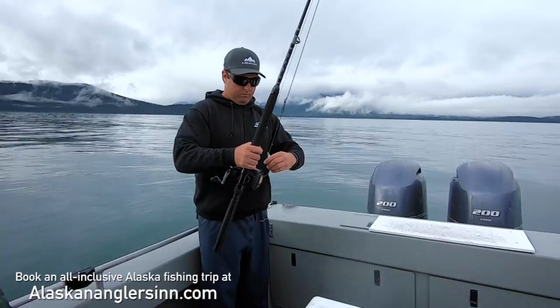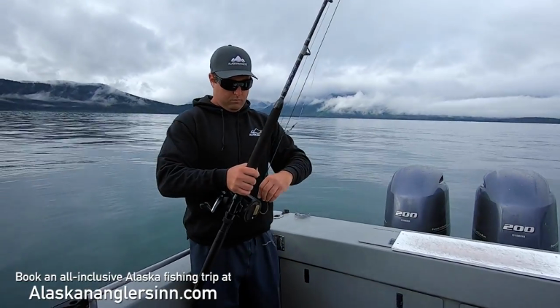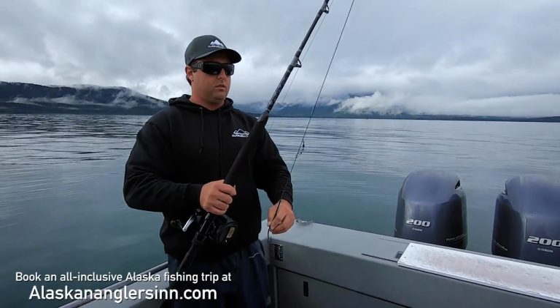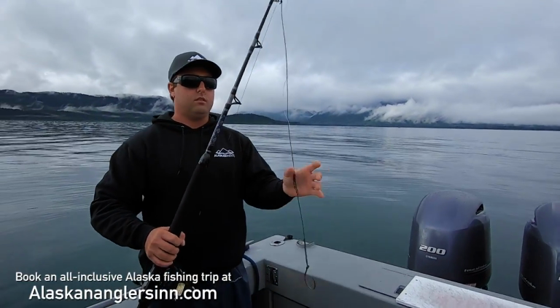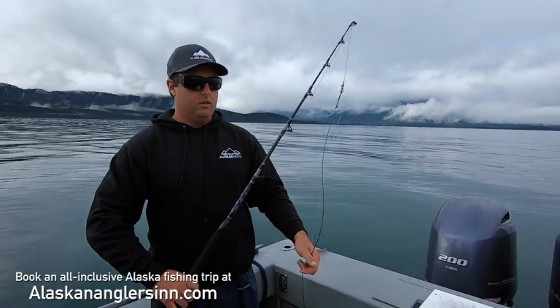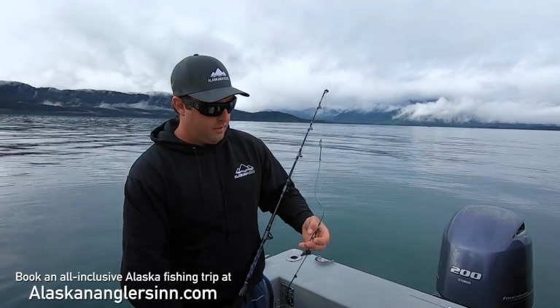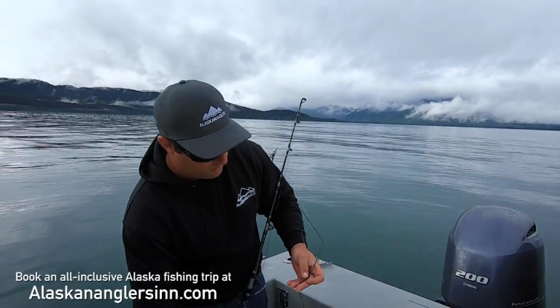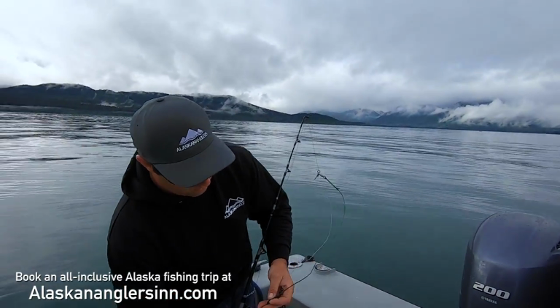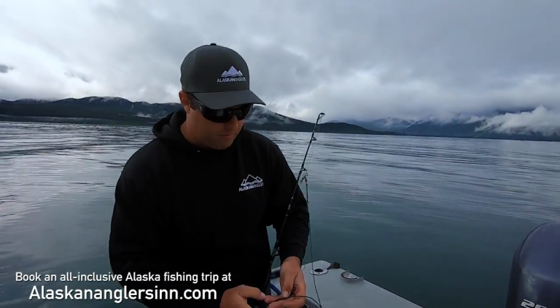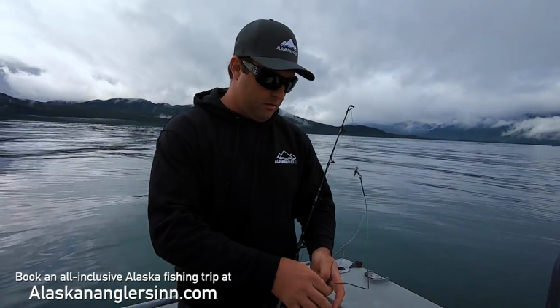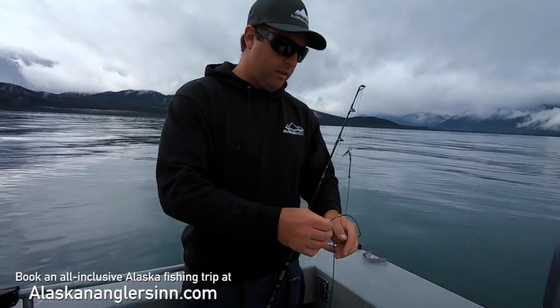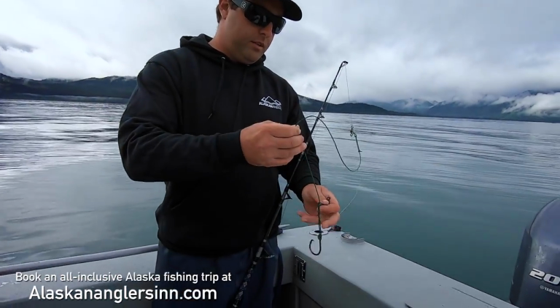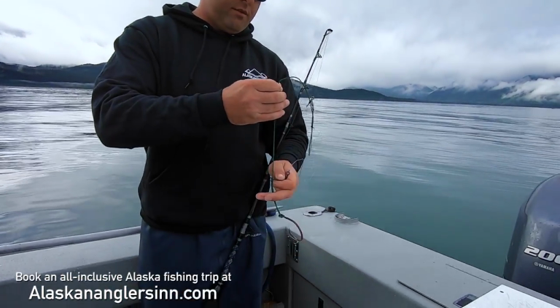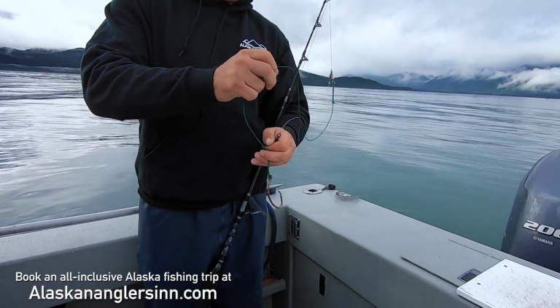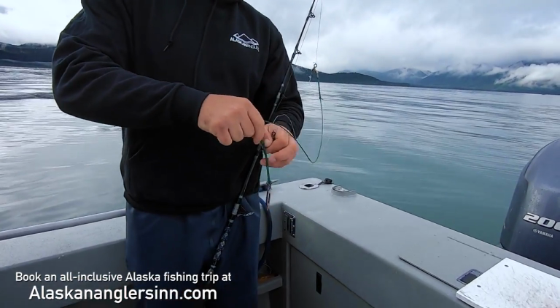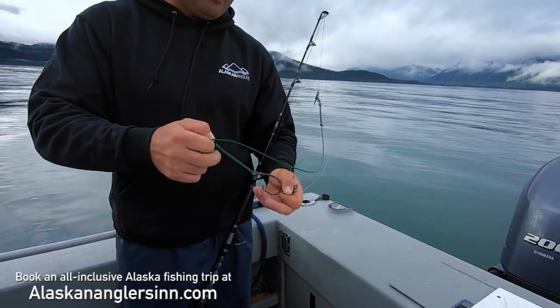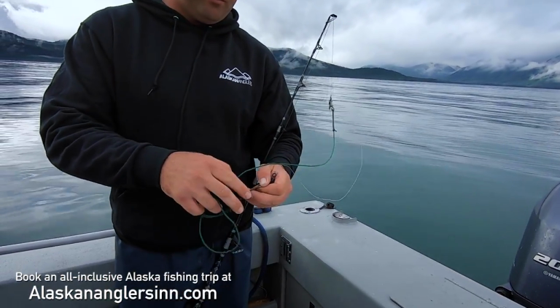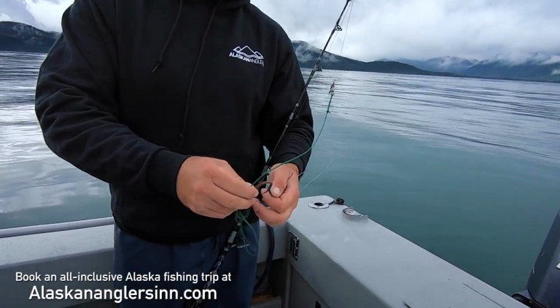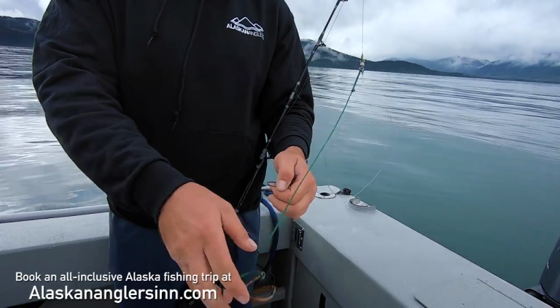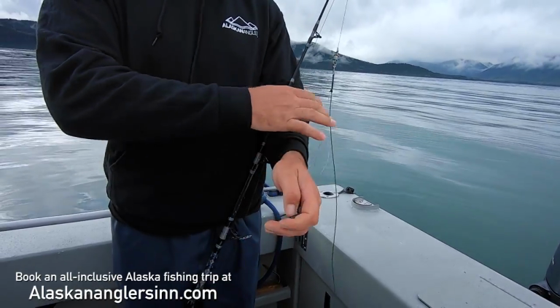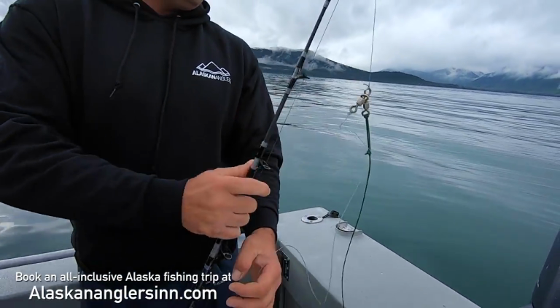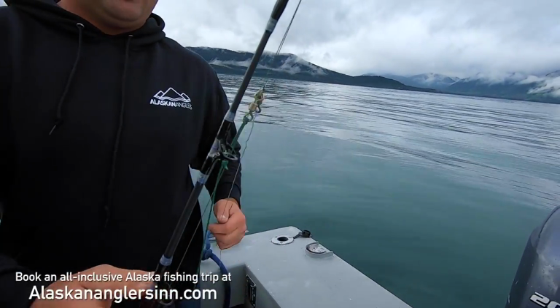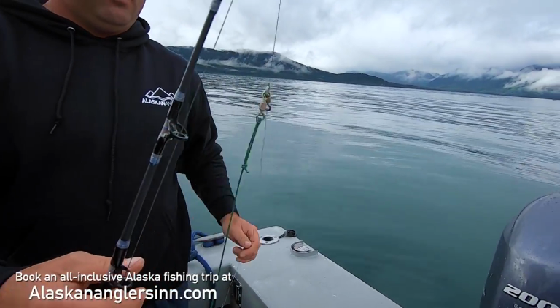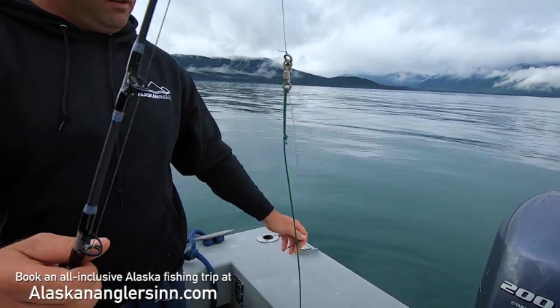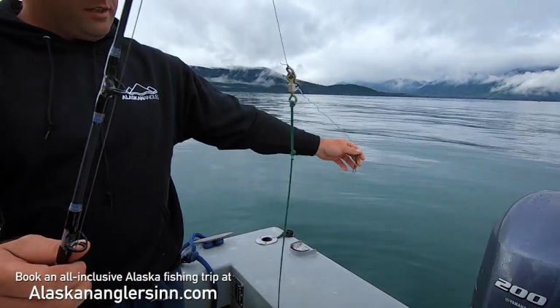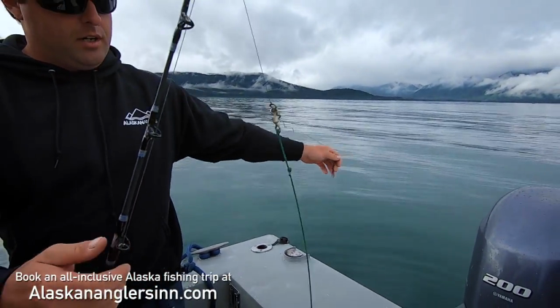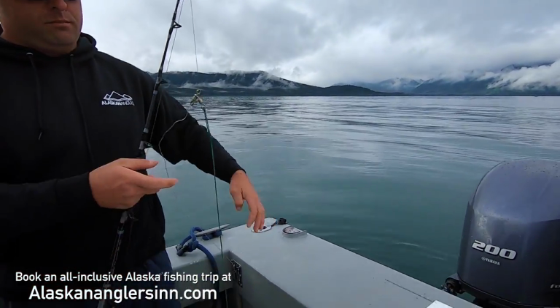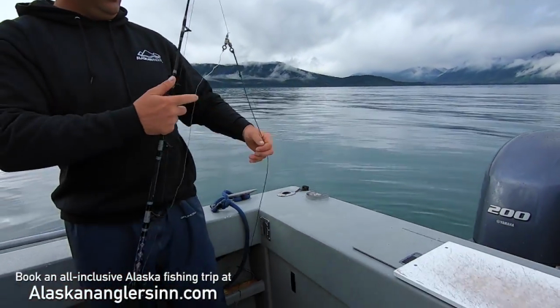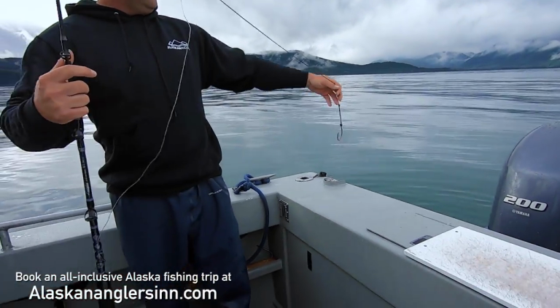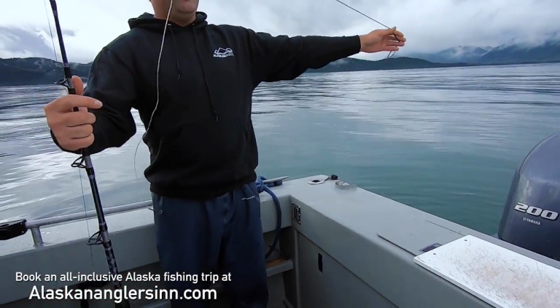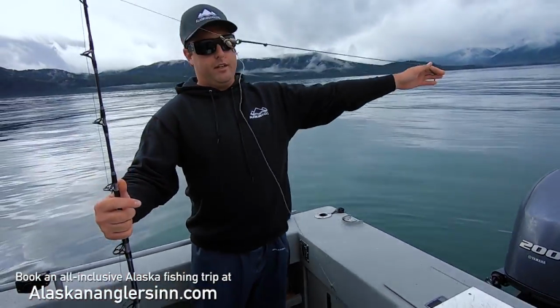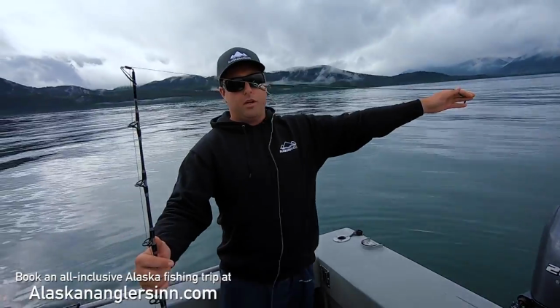Hey Johnny, can you just tell us what we're doing here? Yeah, absolutely. This is our halibut rig and everyone does it different up here, but I really like this three-way swivel. So you're going to have your sinker on the bottom, your bait elevated off the bottom.